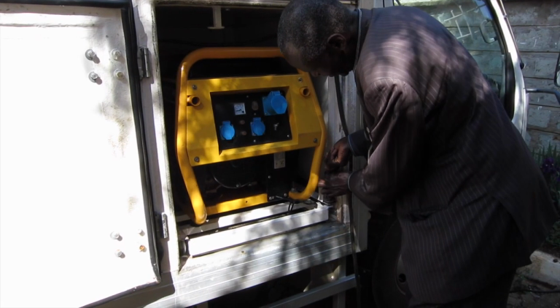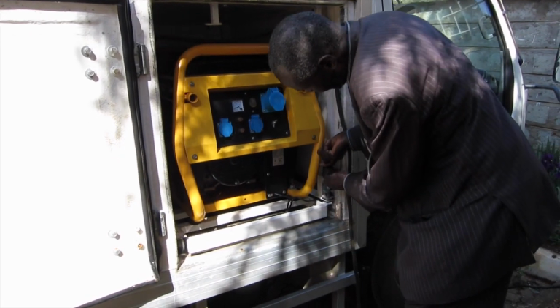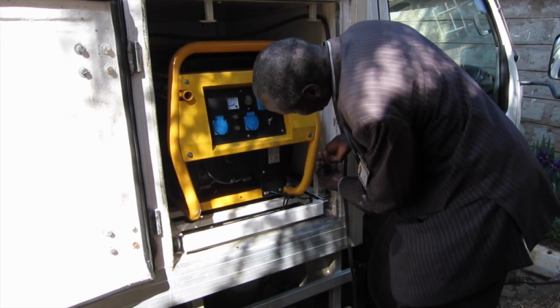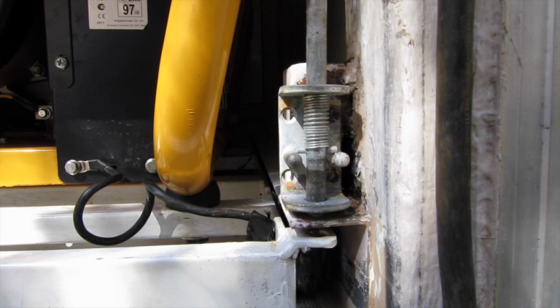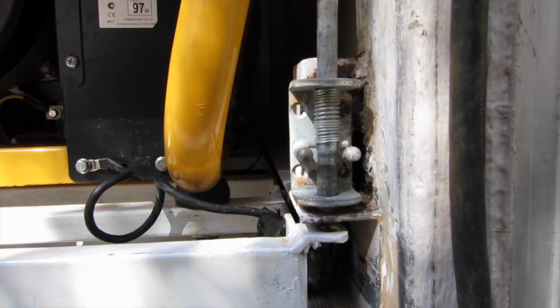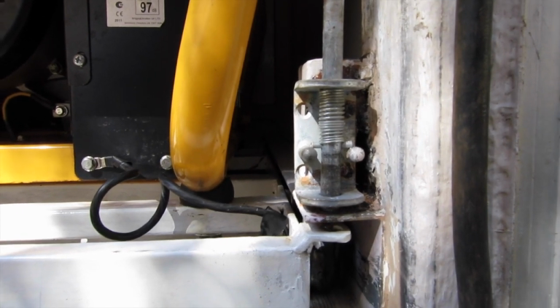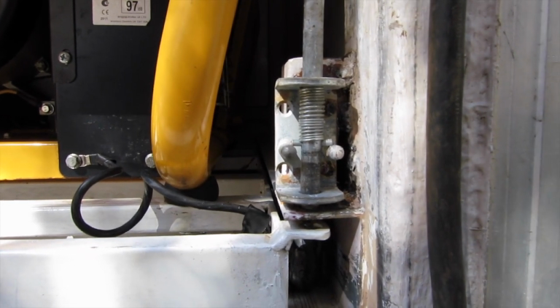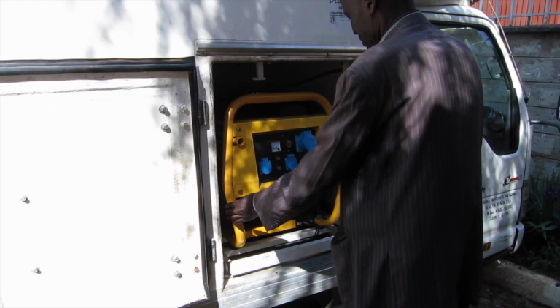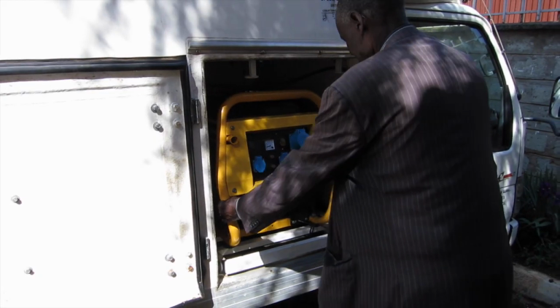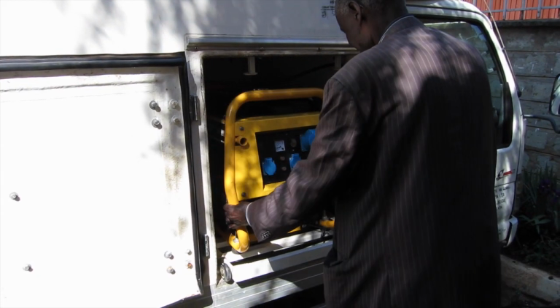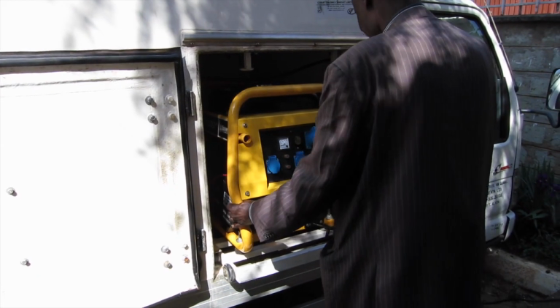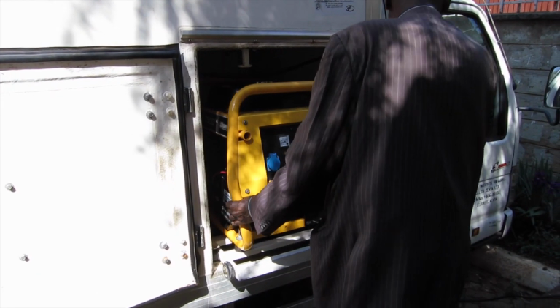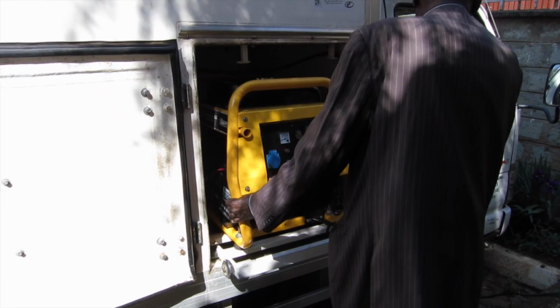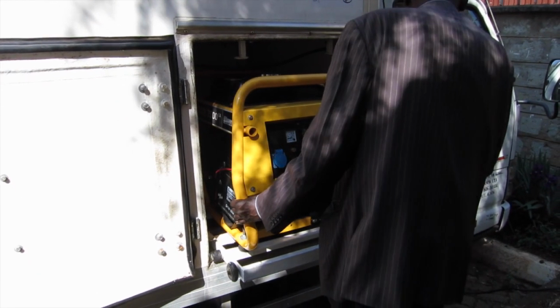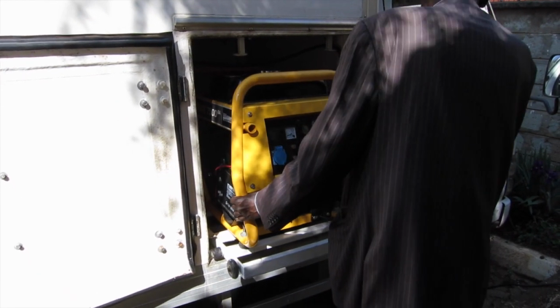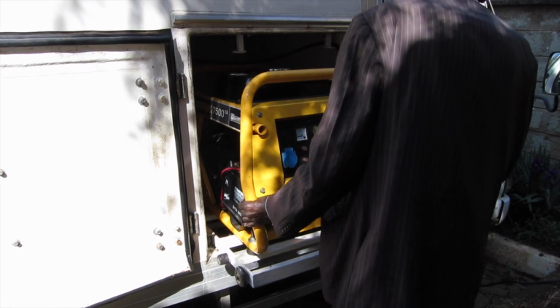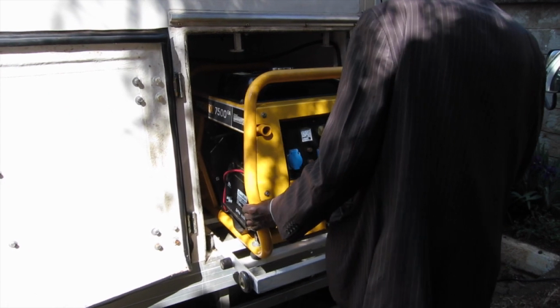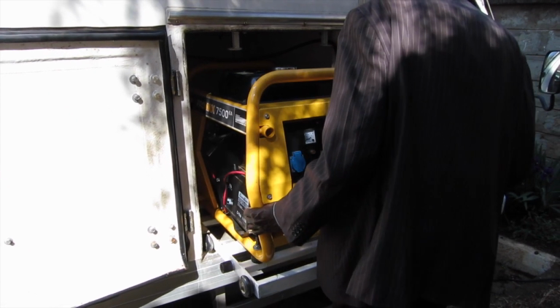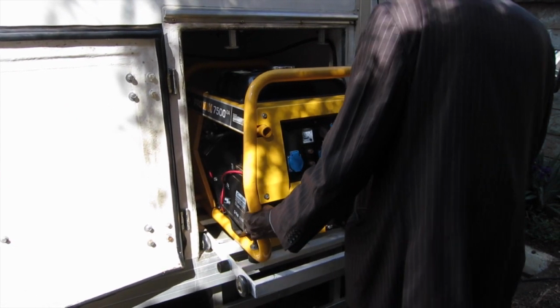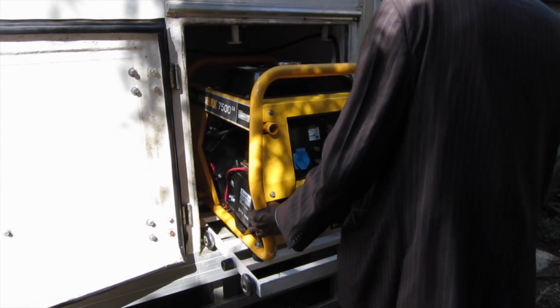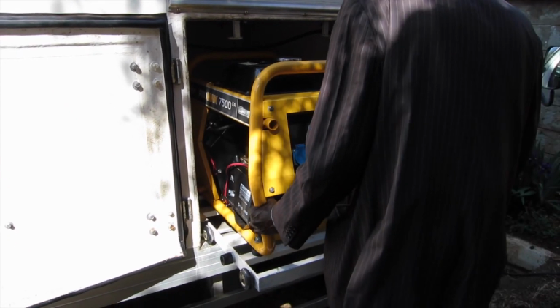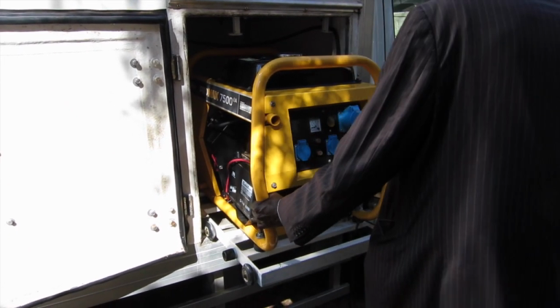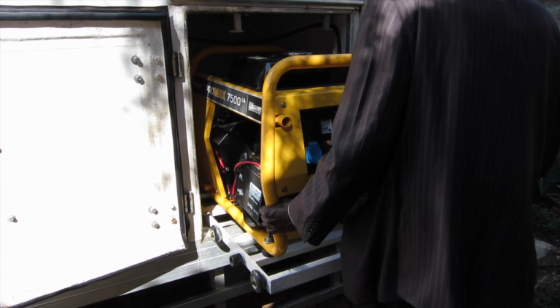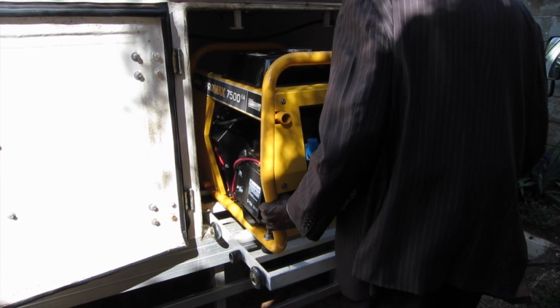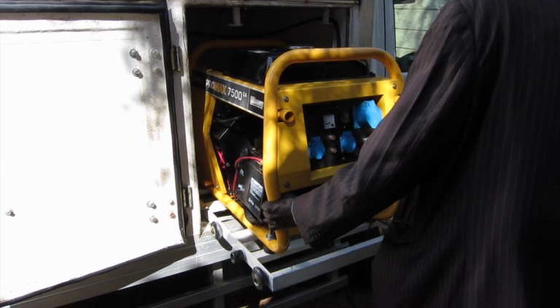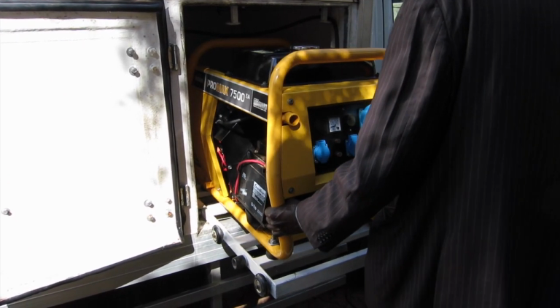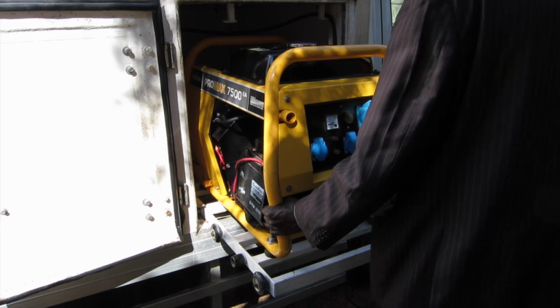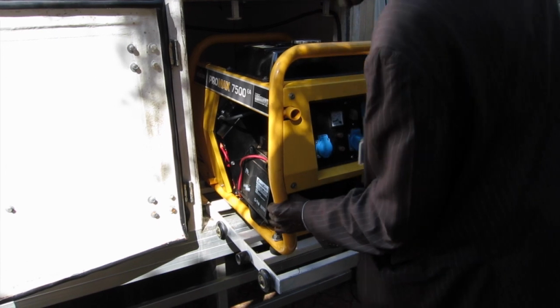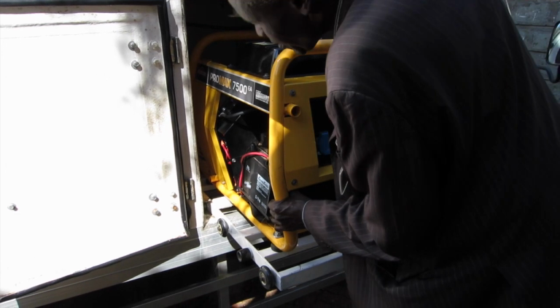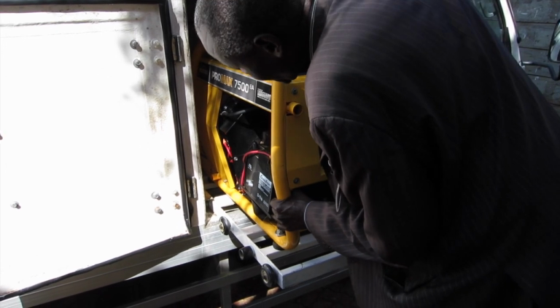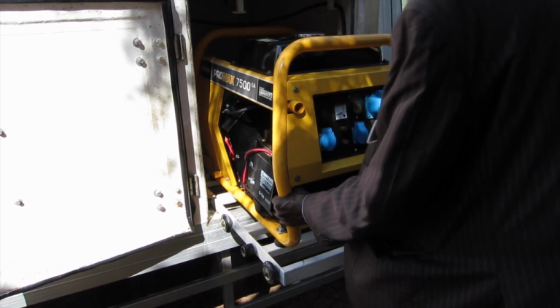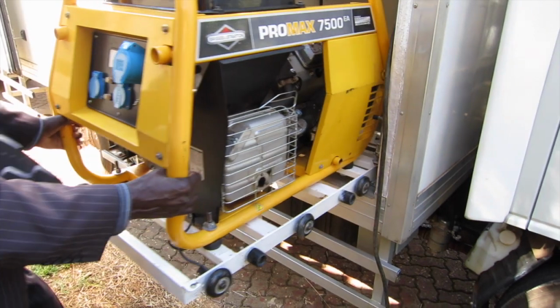Next, open the latch and pull out the generator. Once the generator is pulled out fully, engage the latch, making sure that it engages completely.